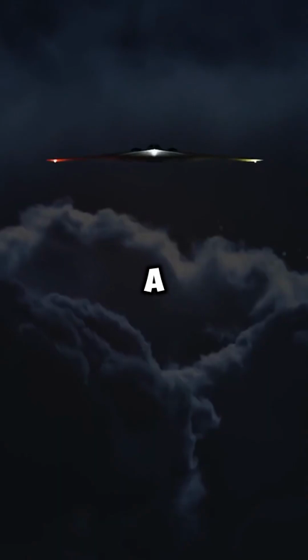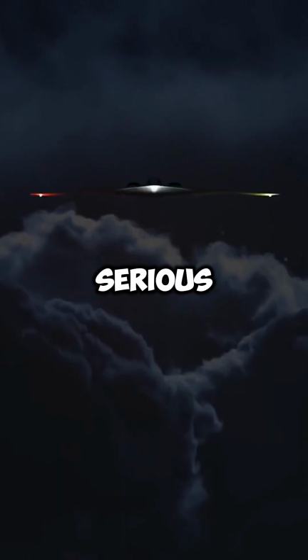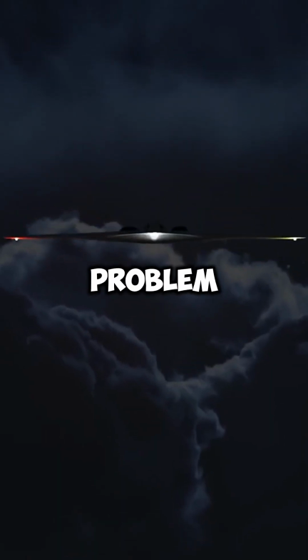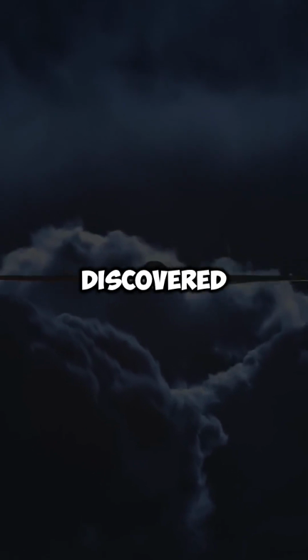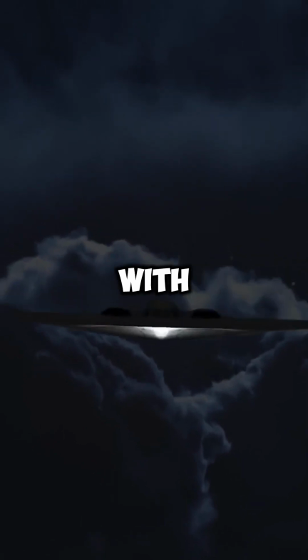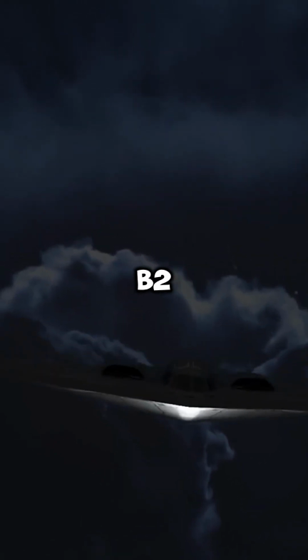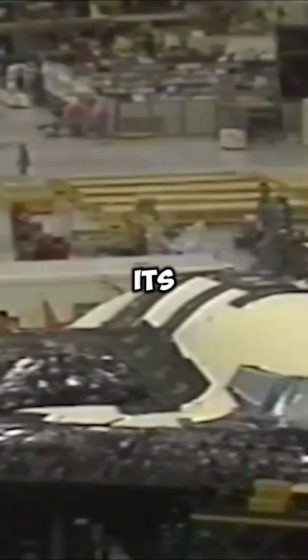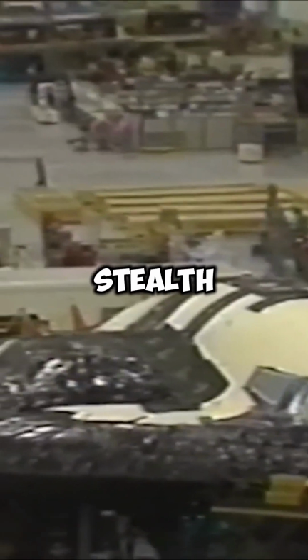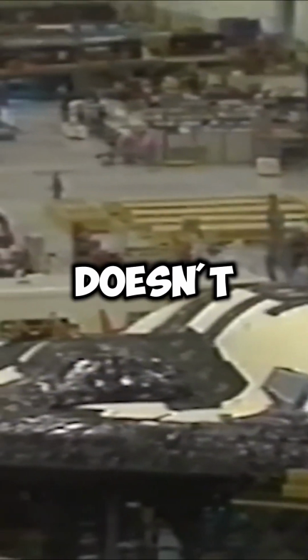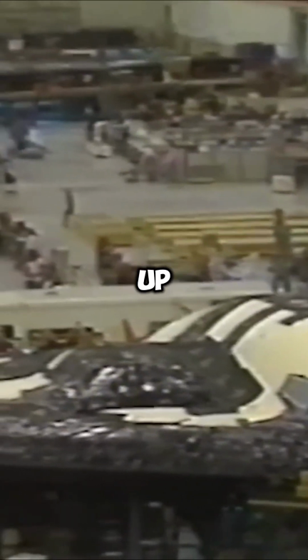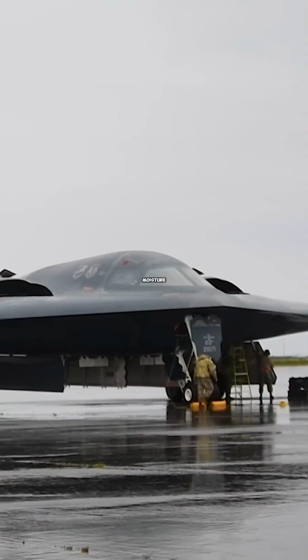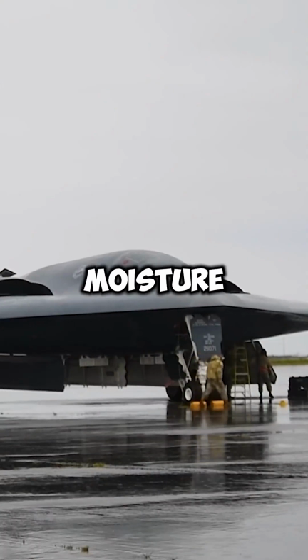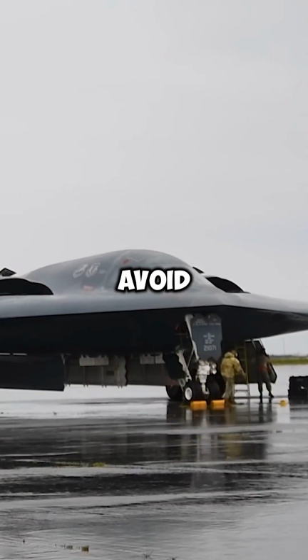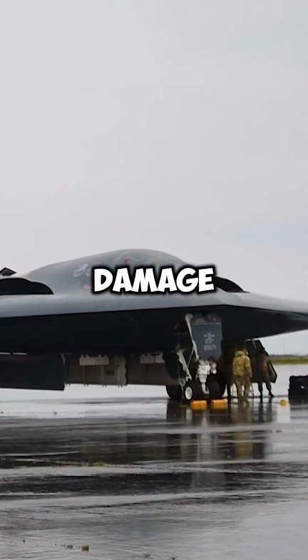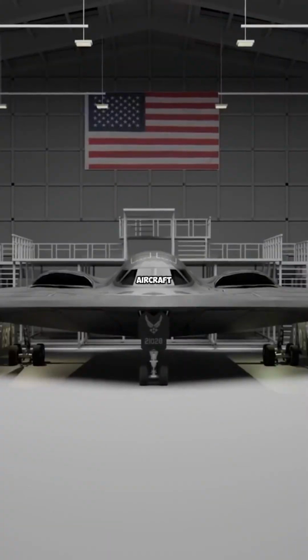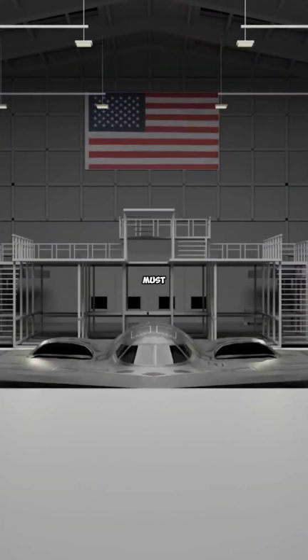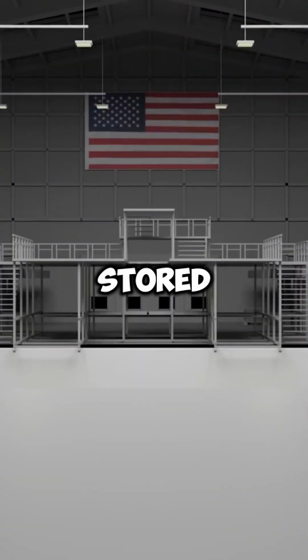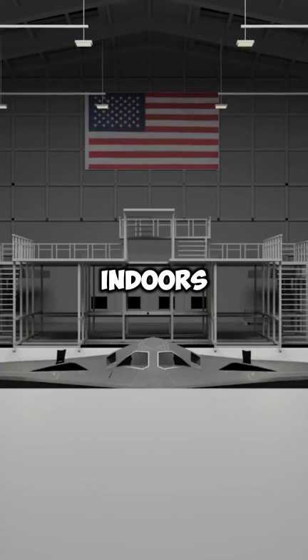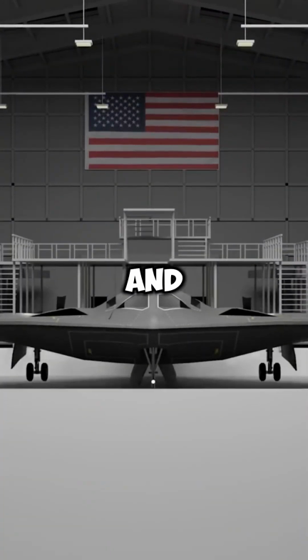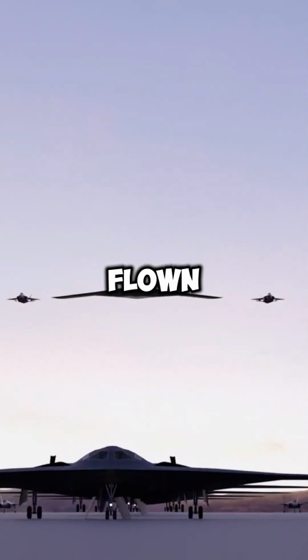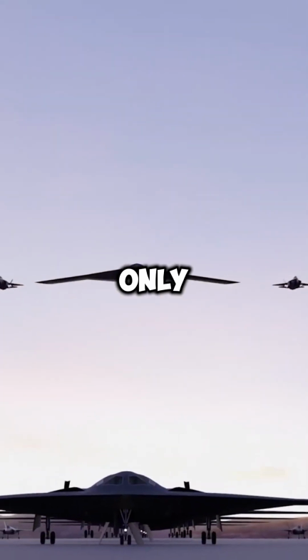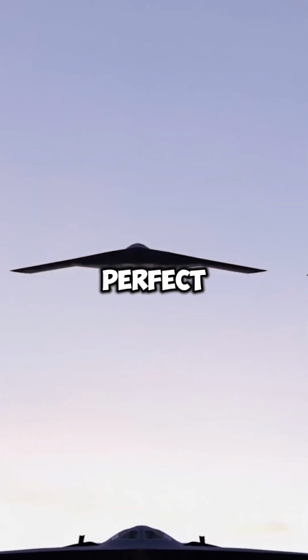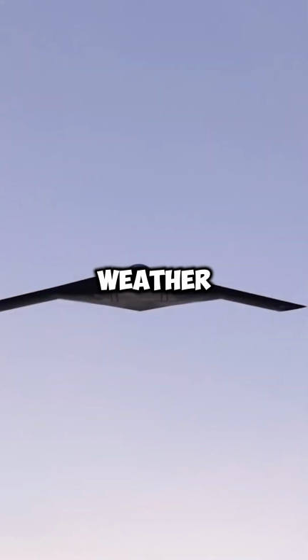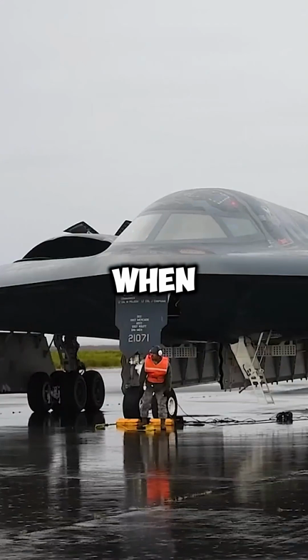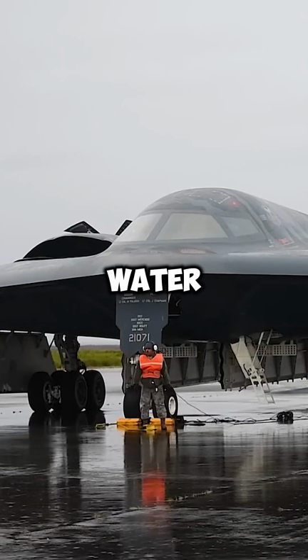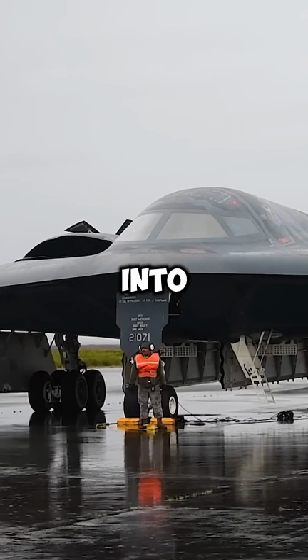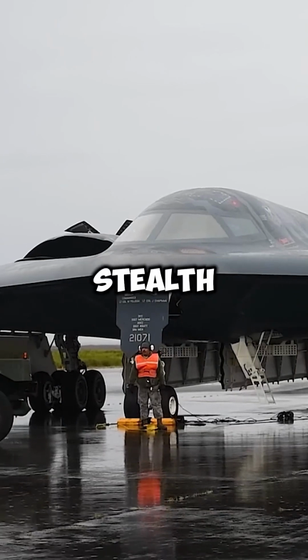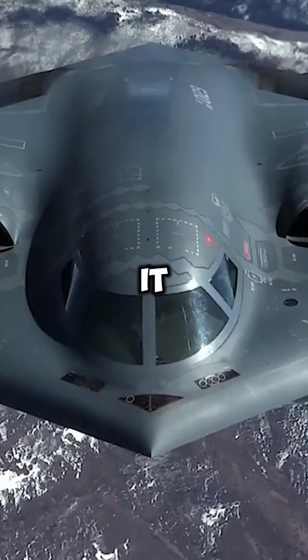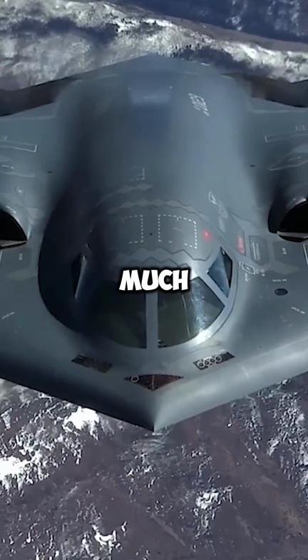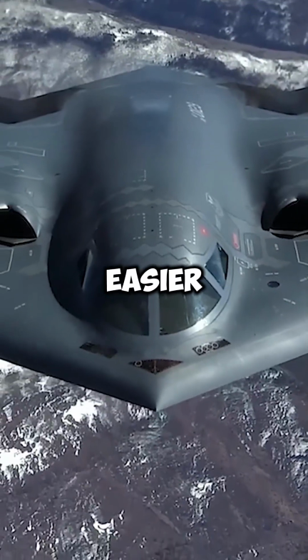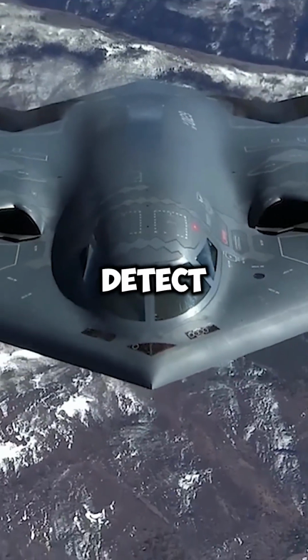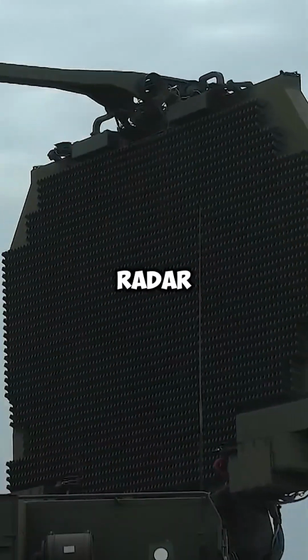A serious problem was discovered with the B-2: its stealth coating doesn't hold up against moisture. To avoid damage, the aircraft must be stored indoors and flown only in perfect weather. When water gets into the stealth coating, it becomes much easier to detect on radar.